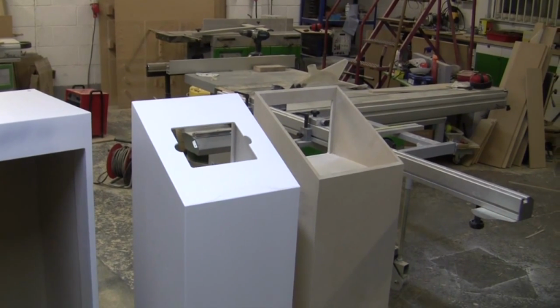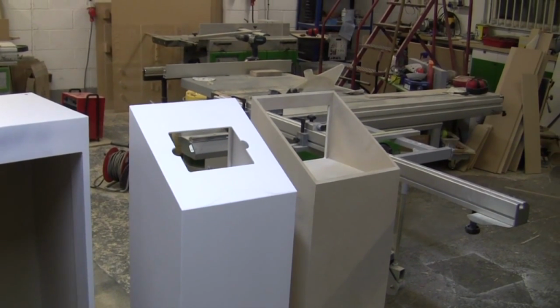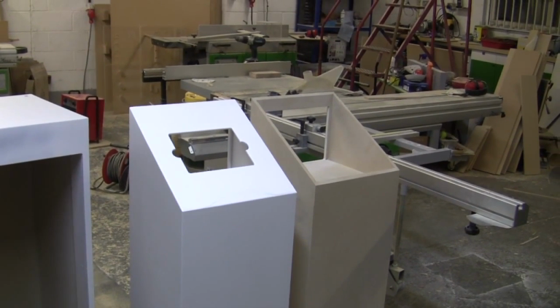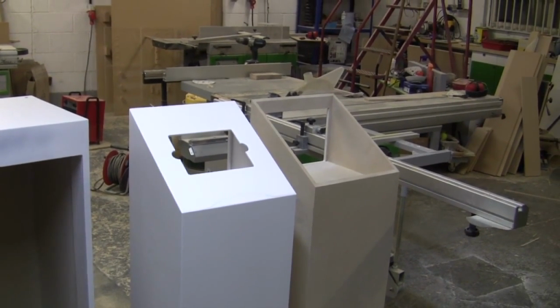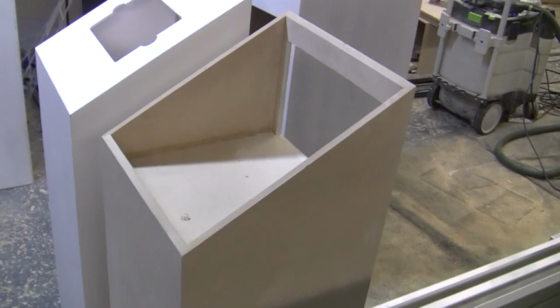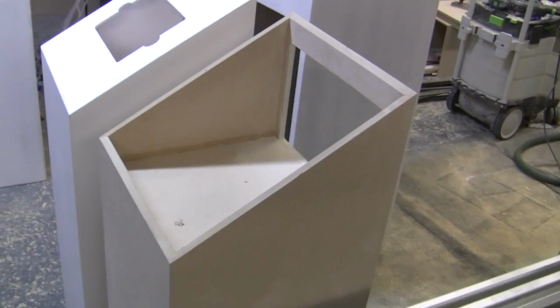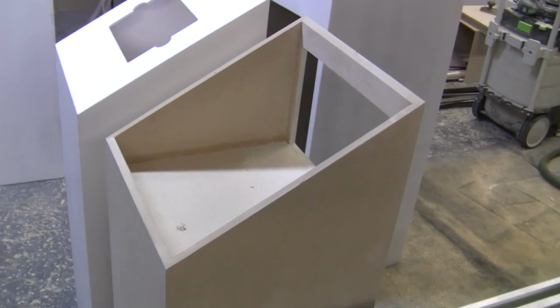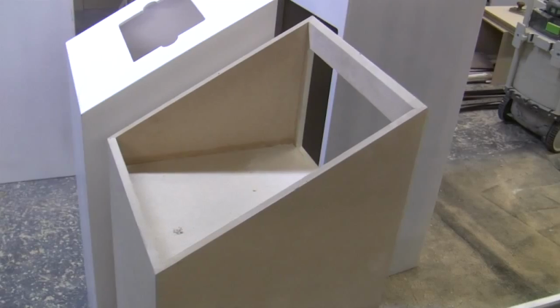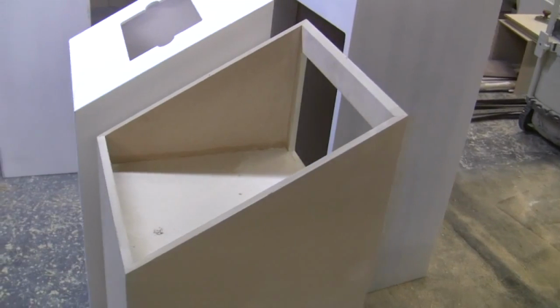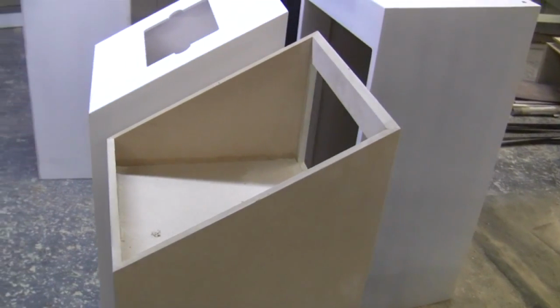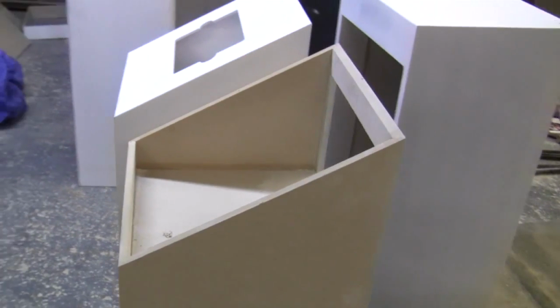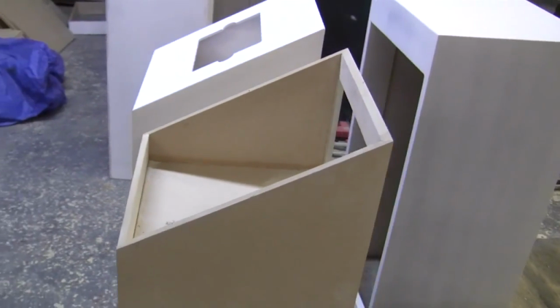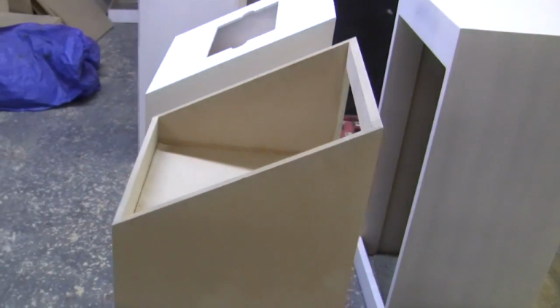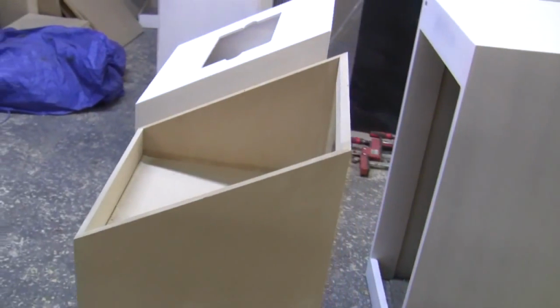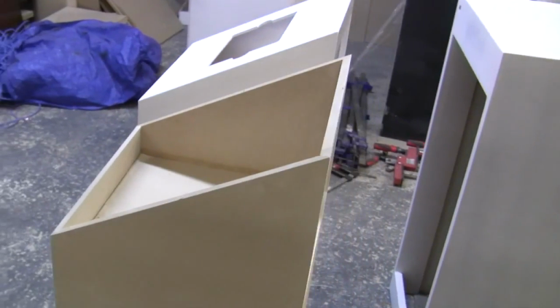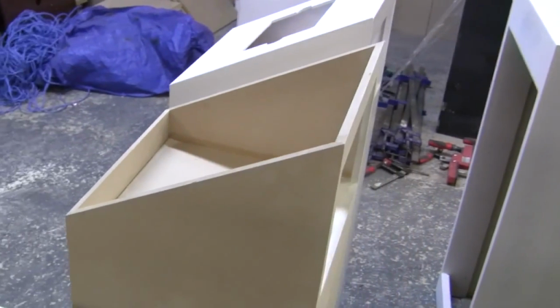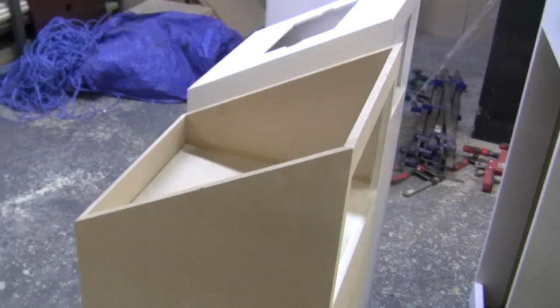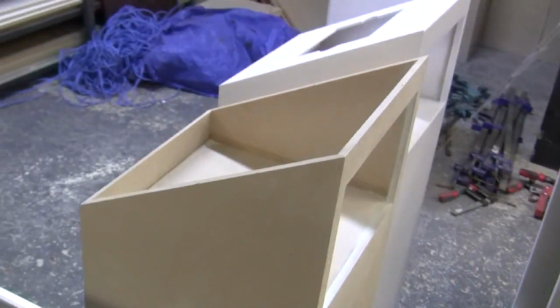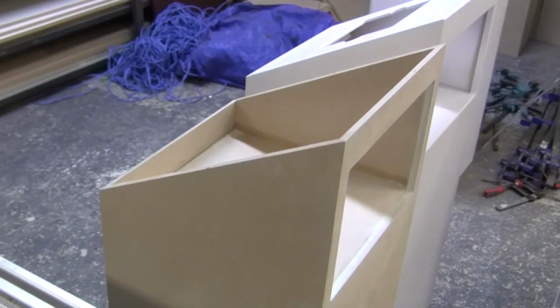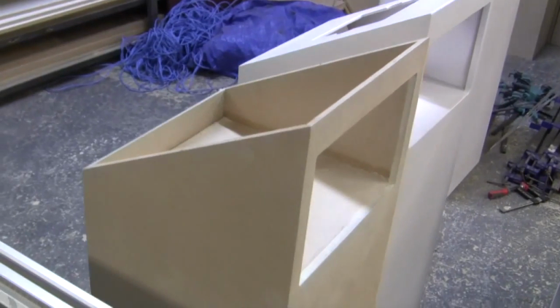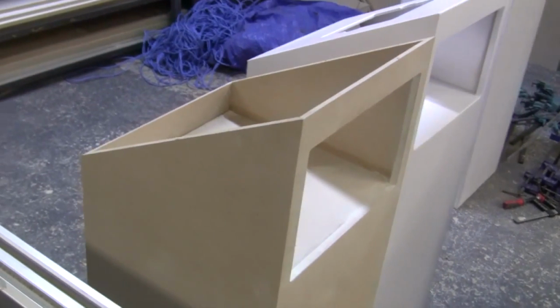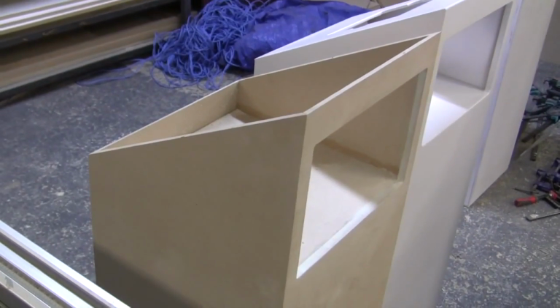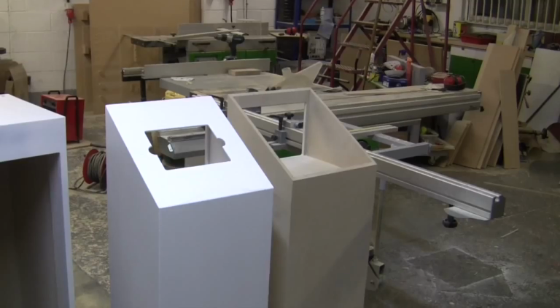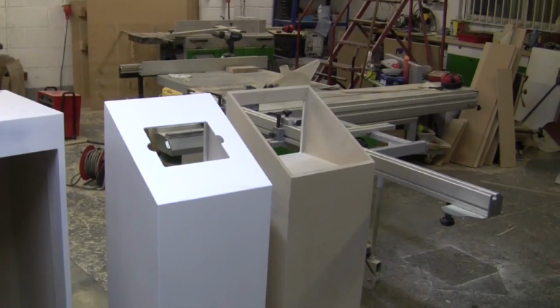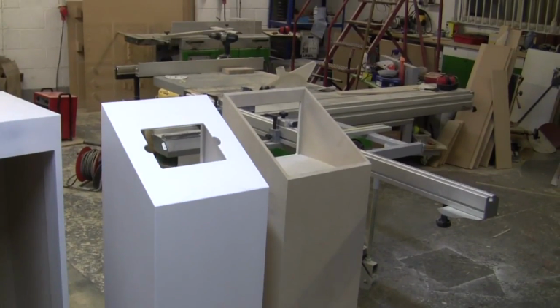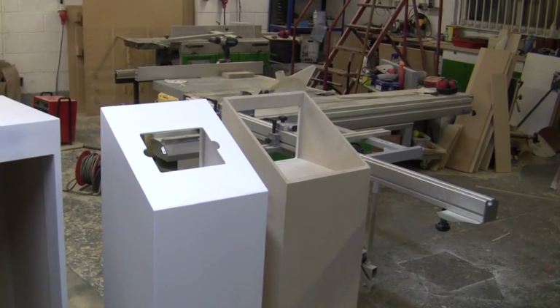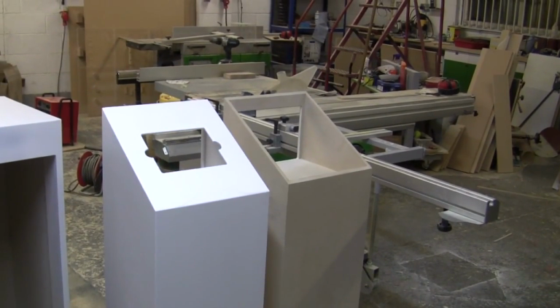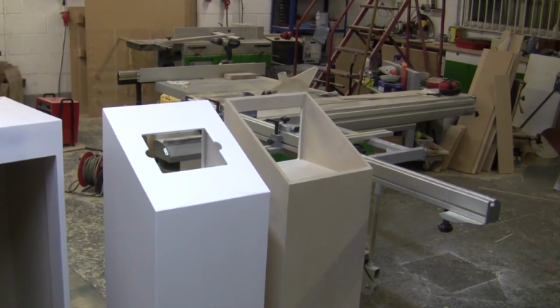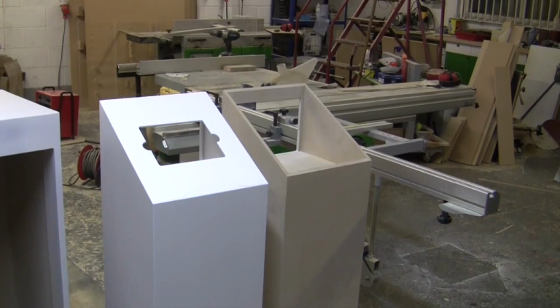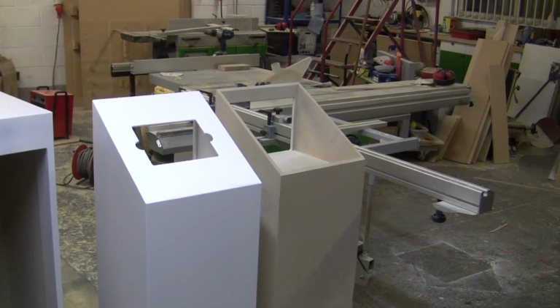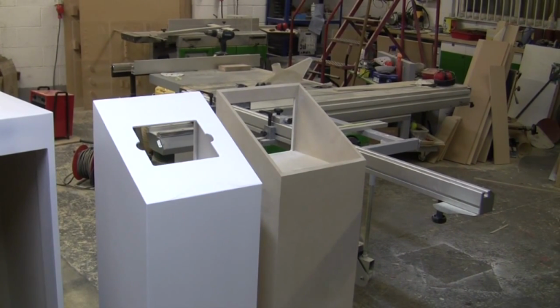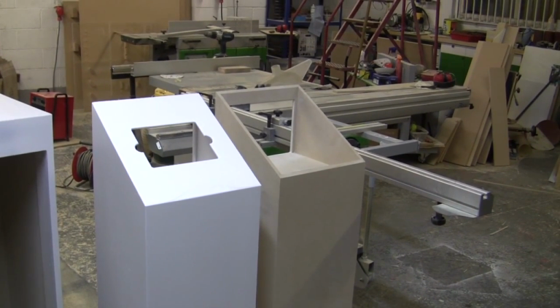The one on the right is a bare one which is waiting for its top to go on. These we are making for a customer who wants some iPad plints to fit a Motorola Zoom tablet.